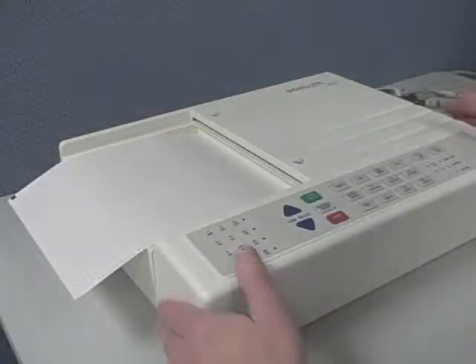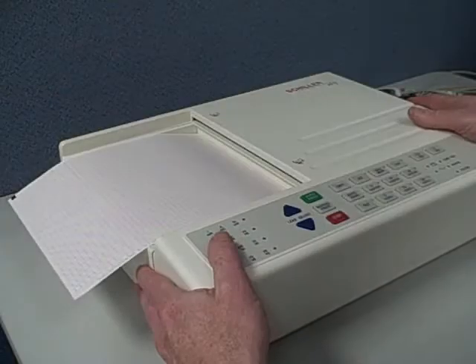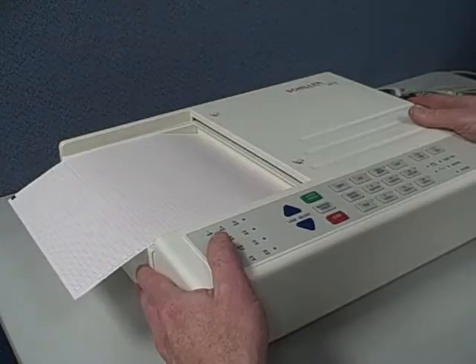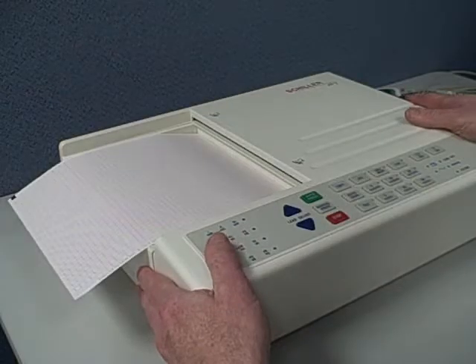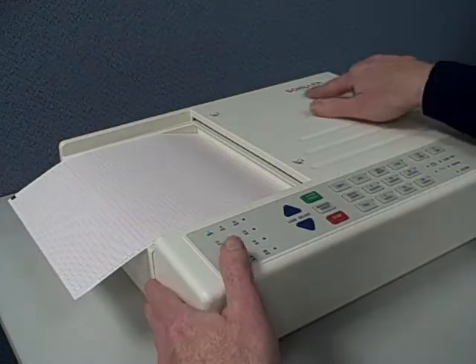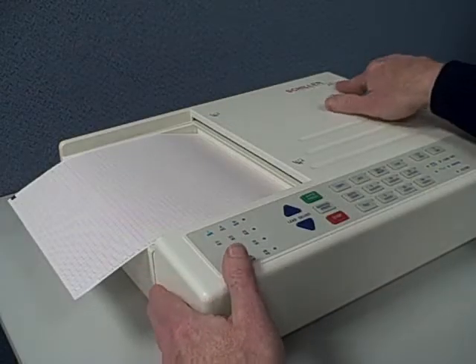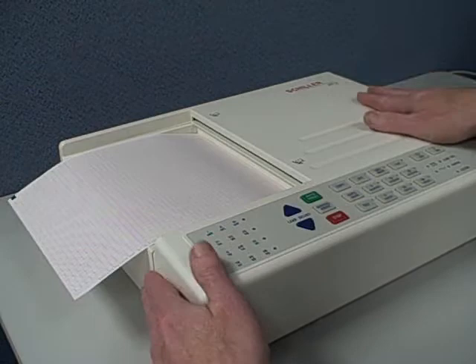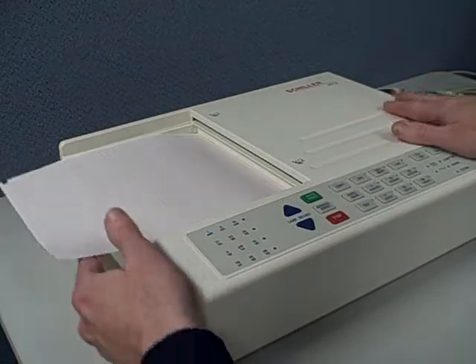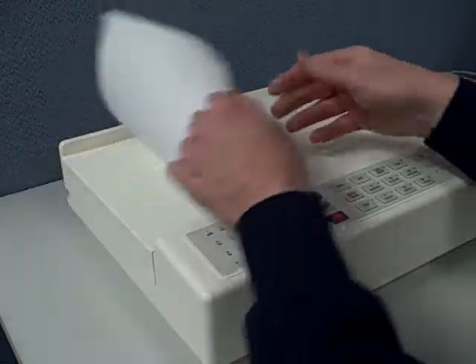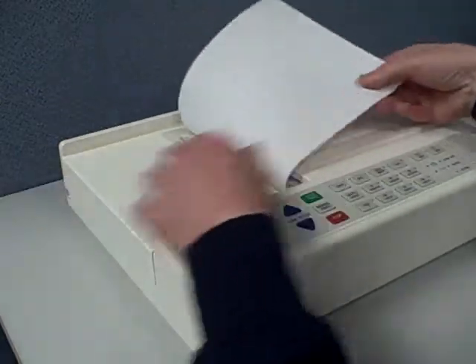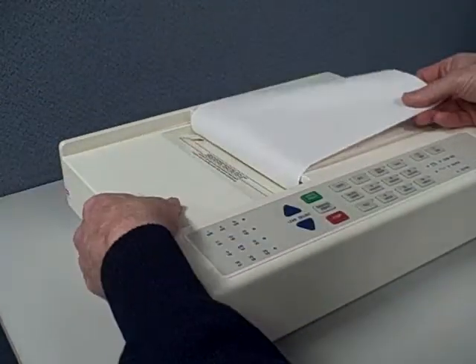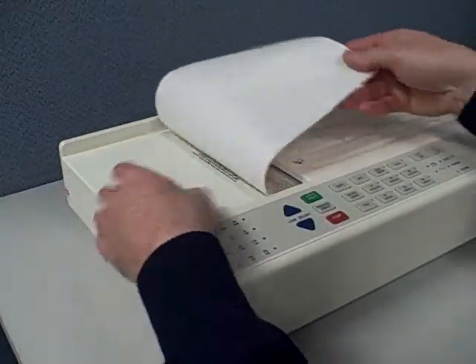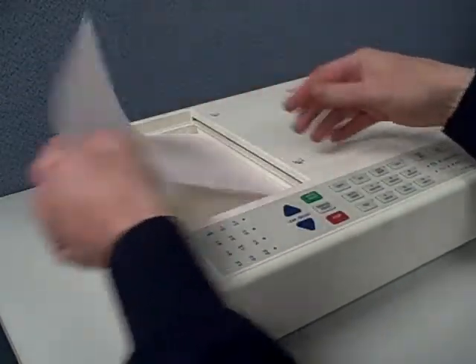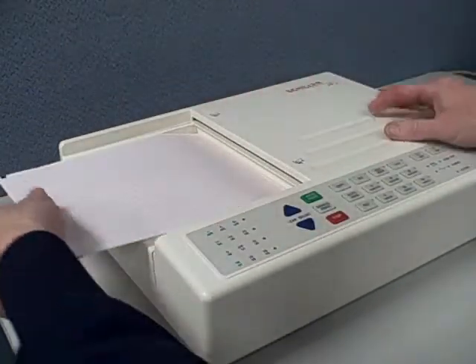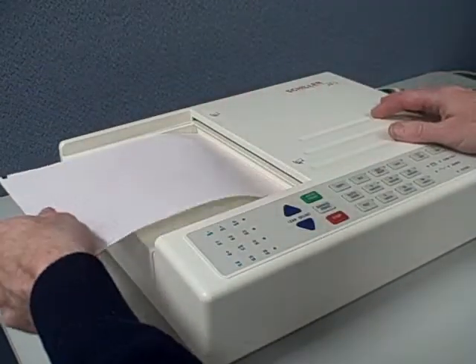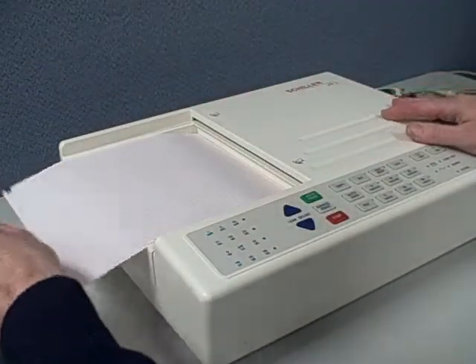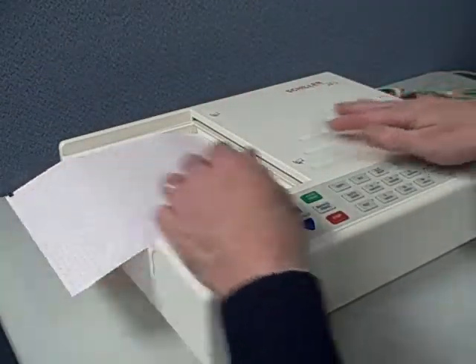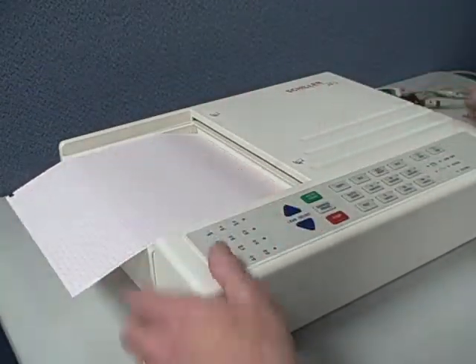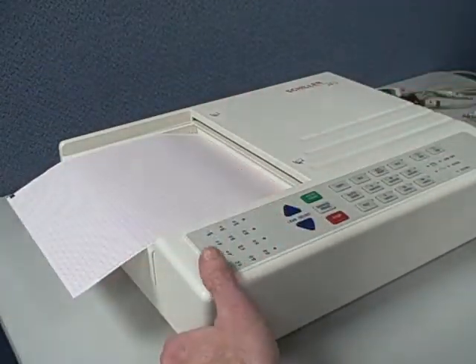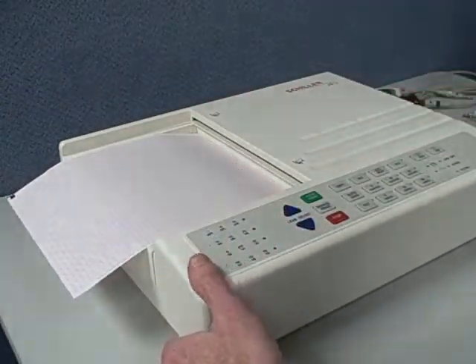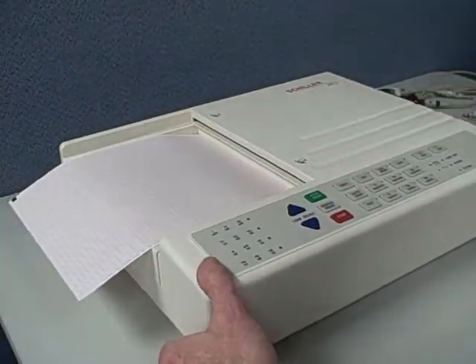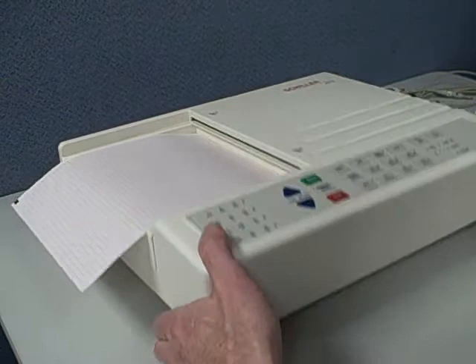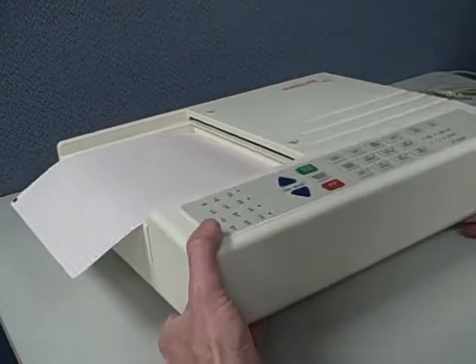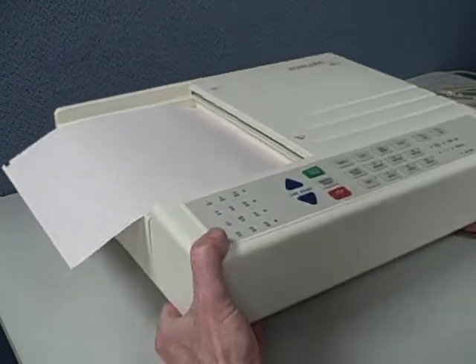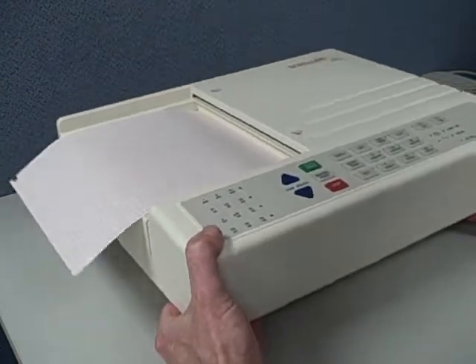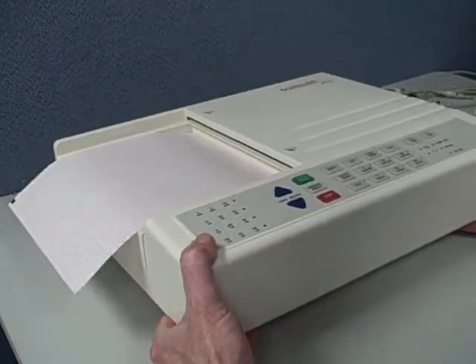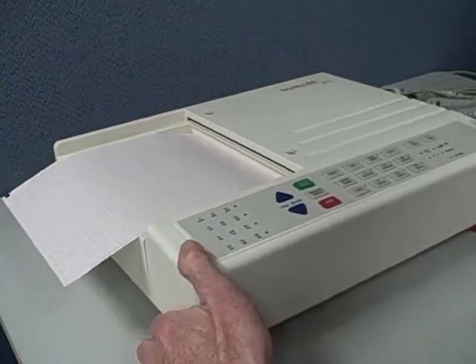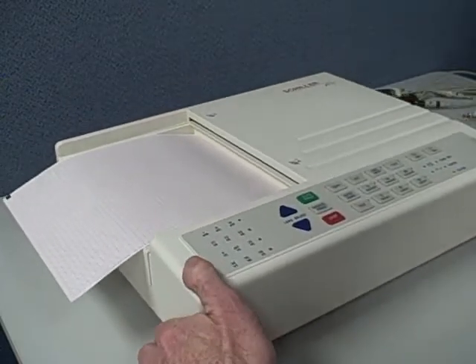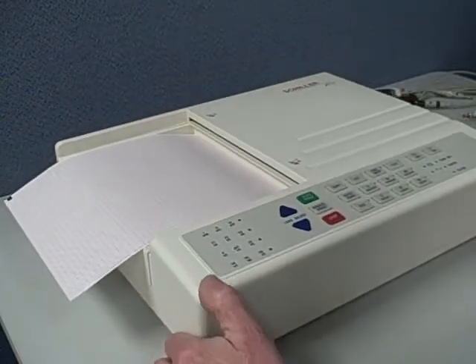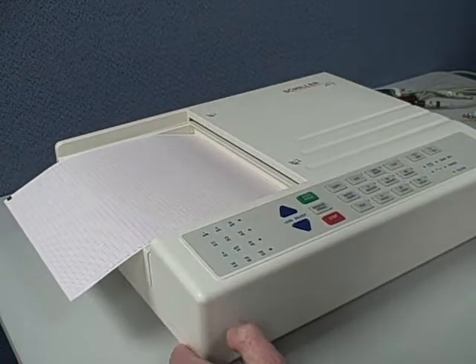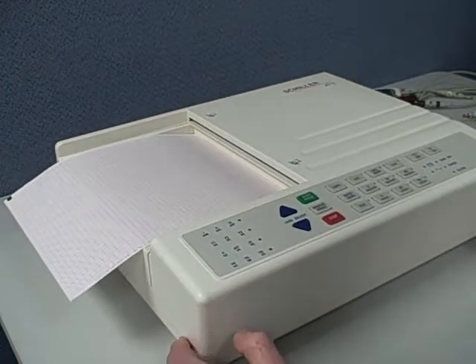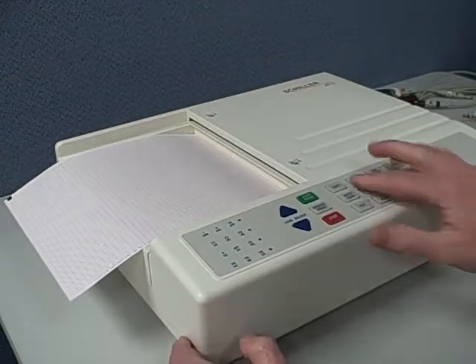Hi, this is Walt and today we're looking at the Schiller AT2 EKG machine. It comes in either interpretive or non-interpretive versions. It weighs about 12 pounds, kind of in the middle of the pack in that regard.